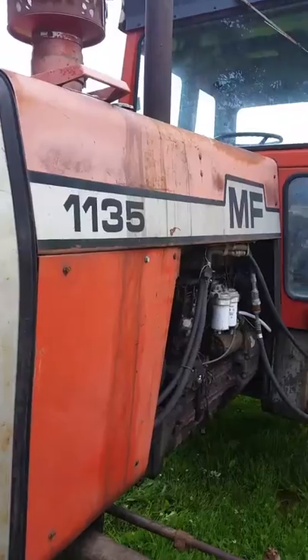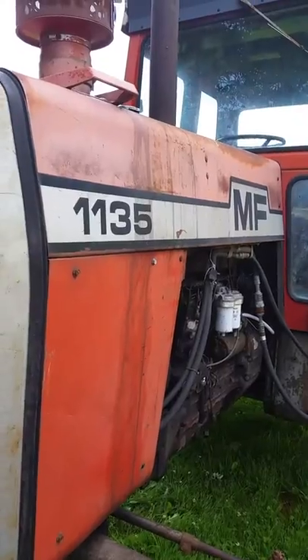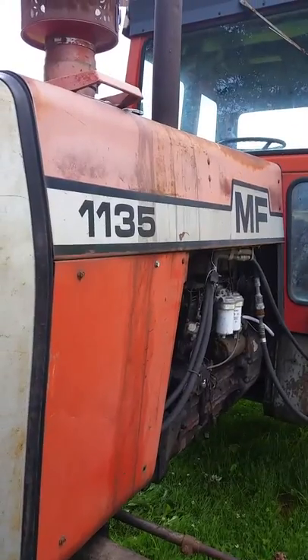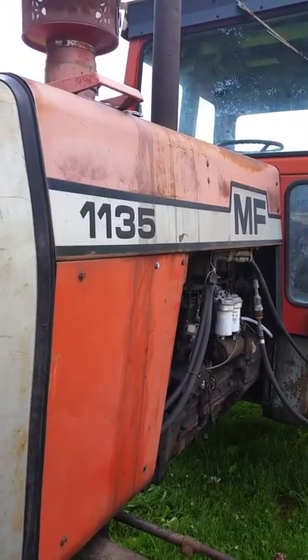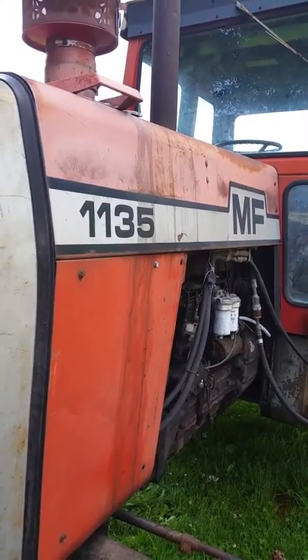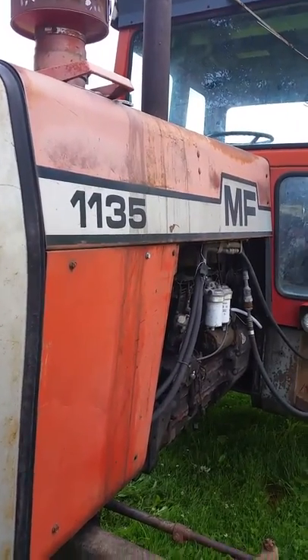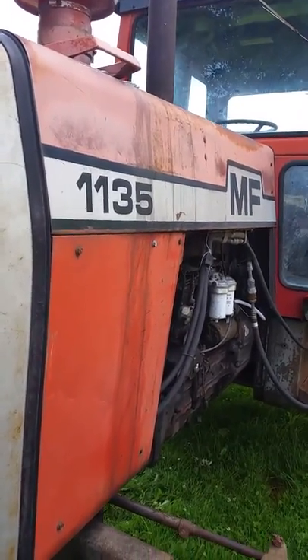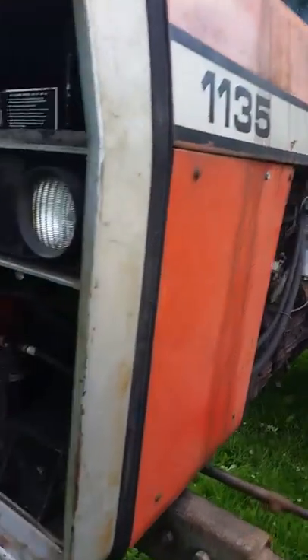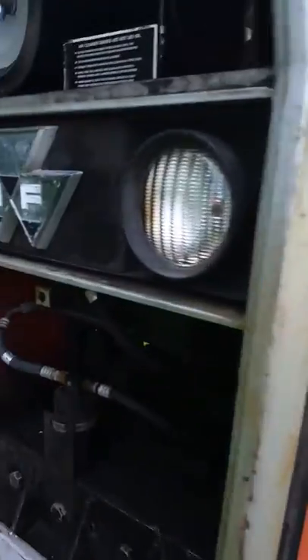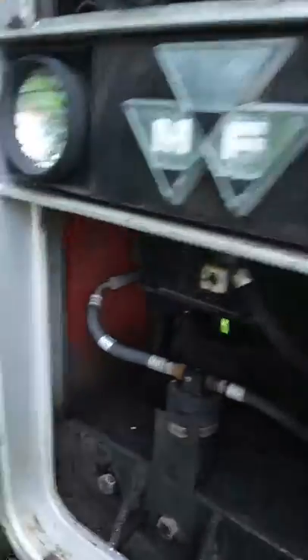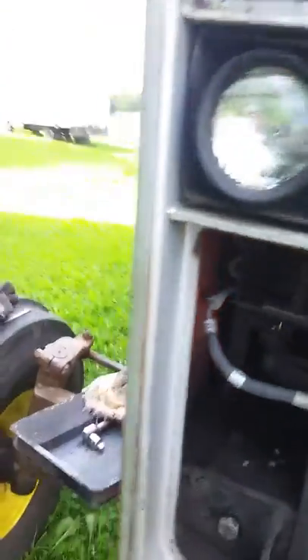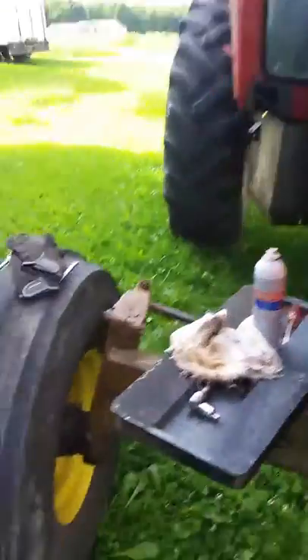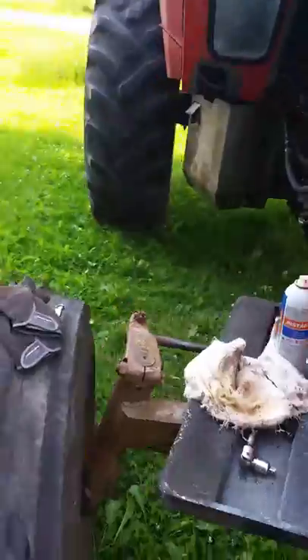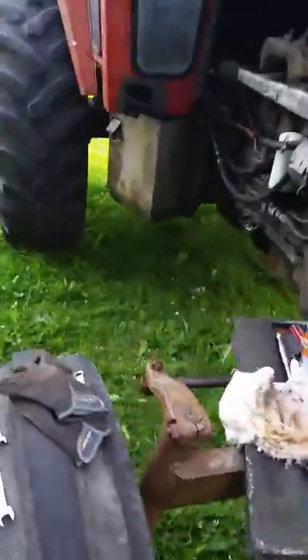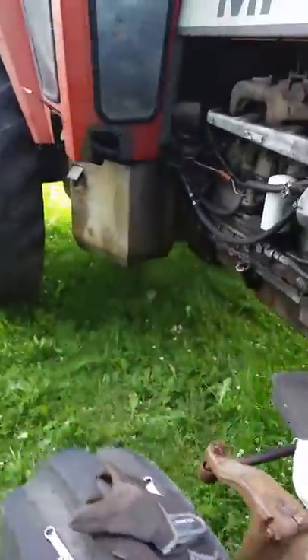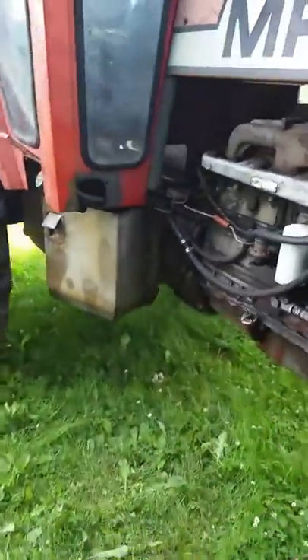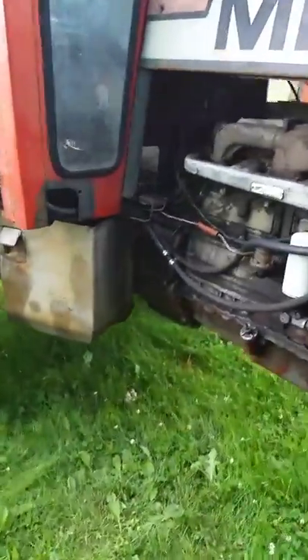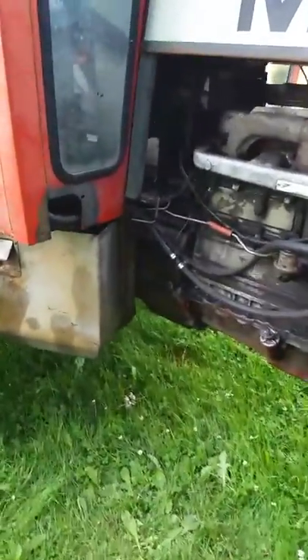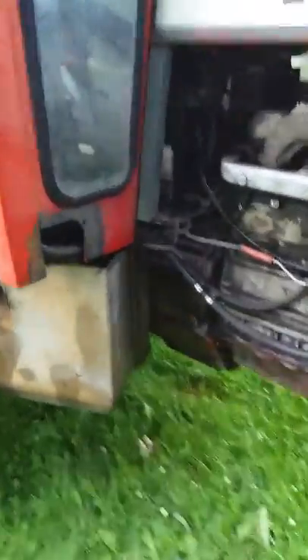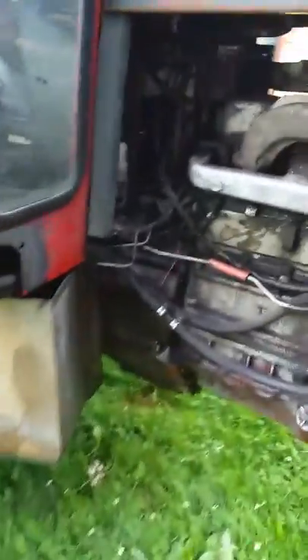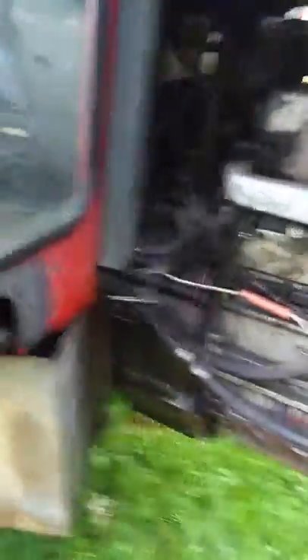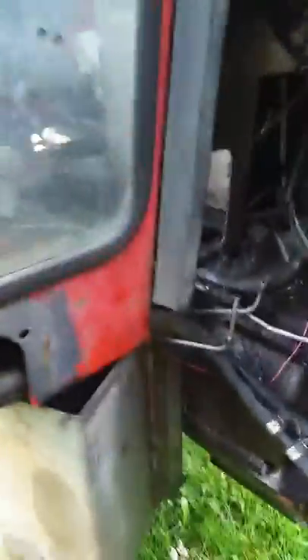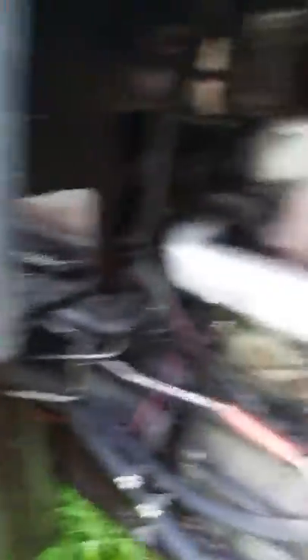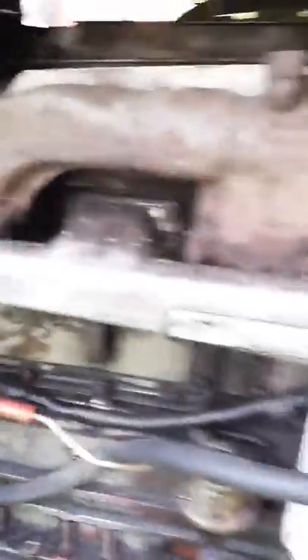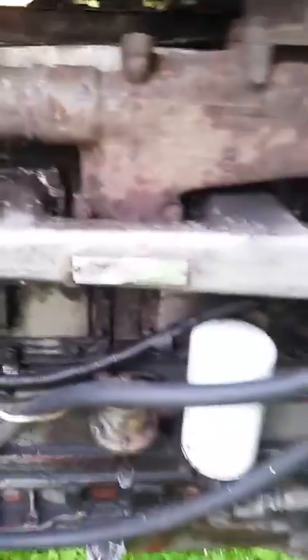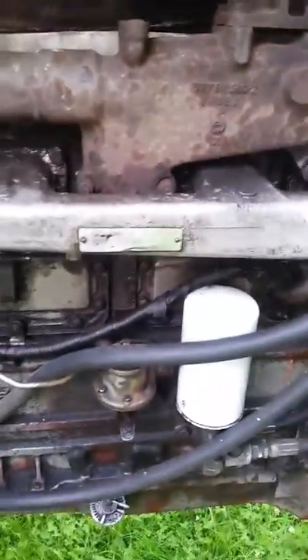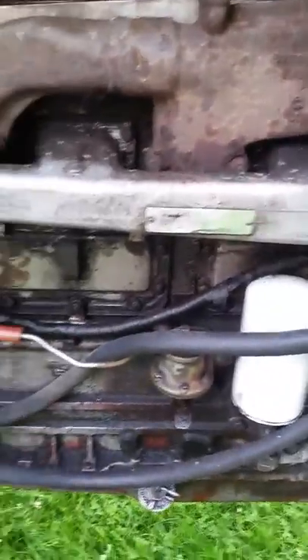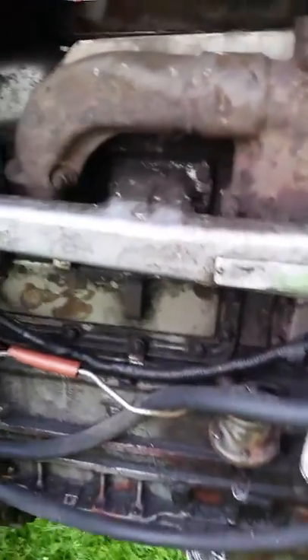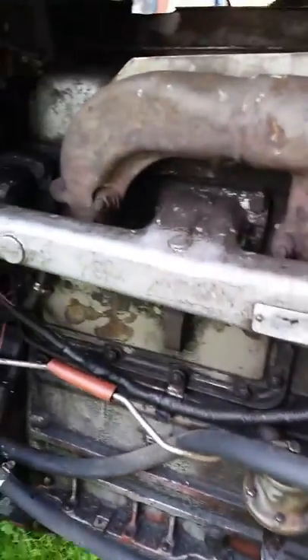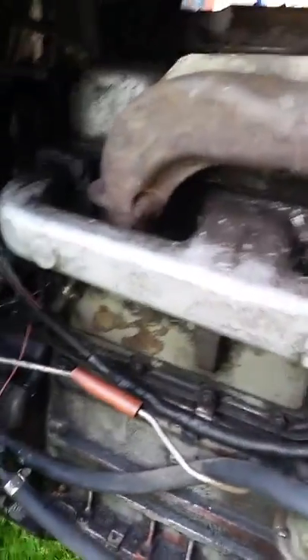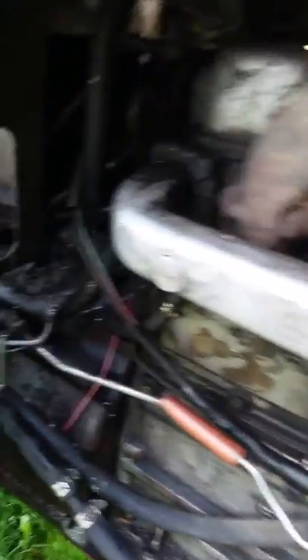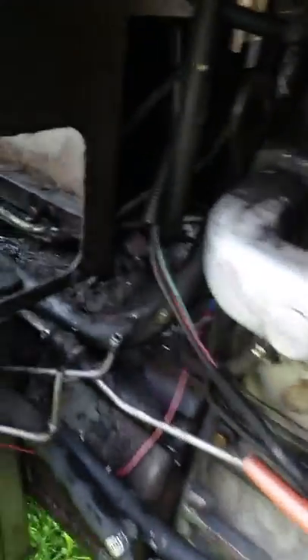I just bought a 1135 Massey and I think I got a heck of a deal on it. It's got the Perkins 354, starts up and runs real great.